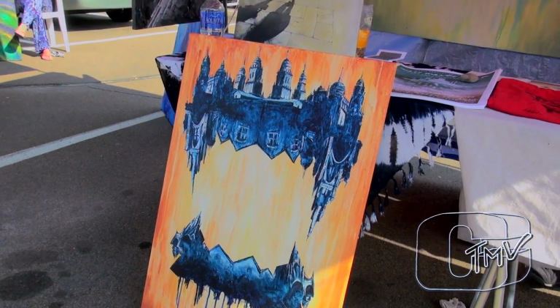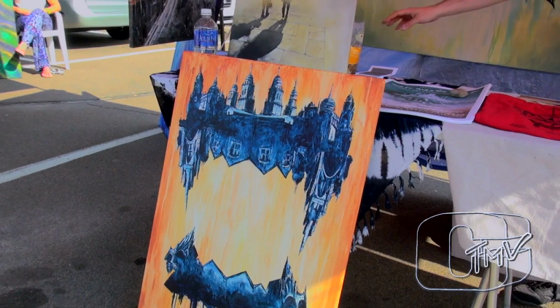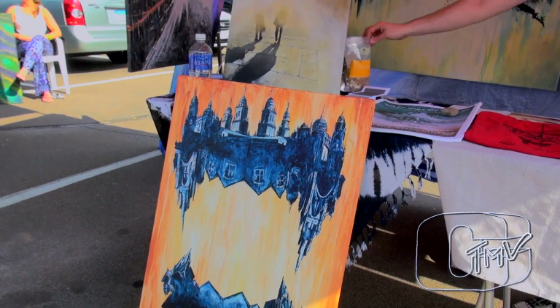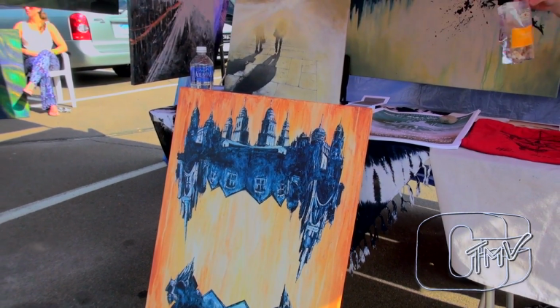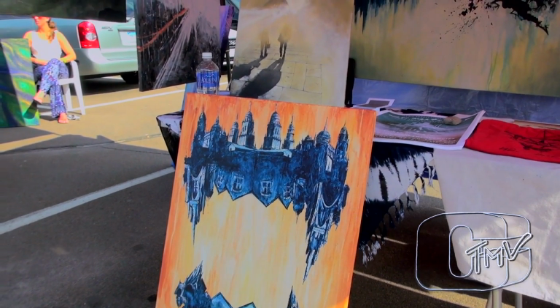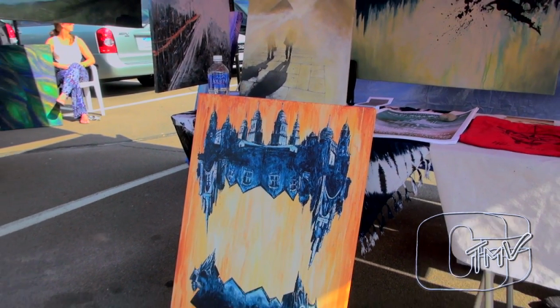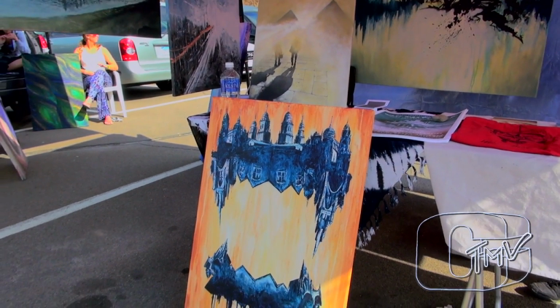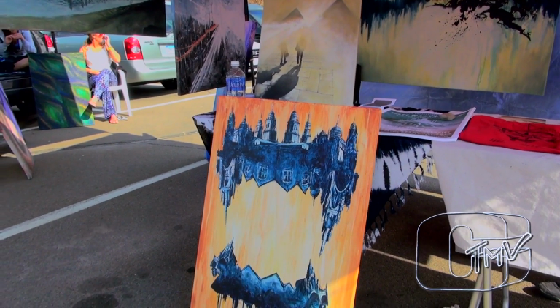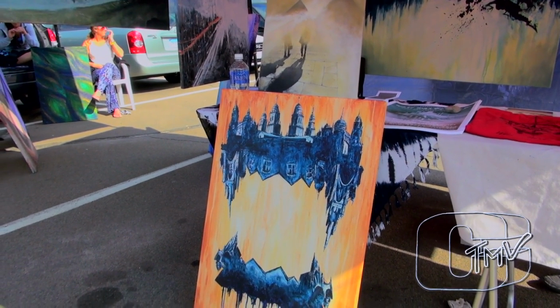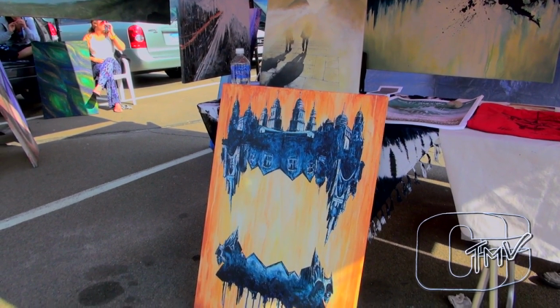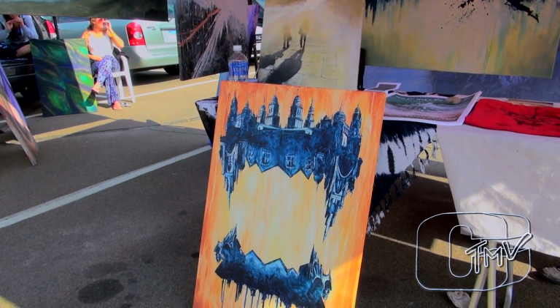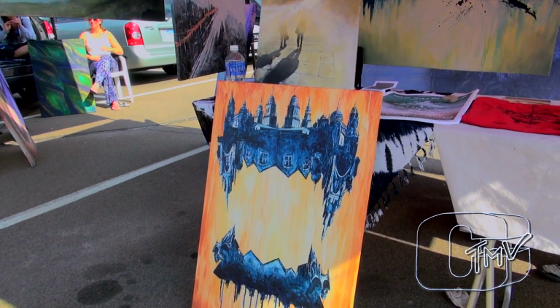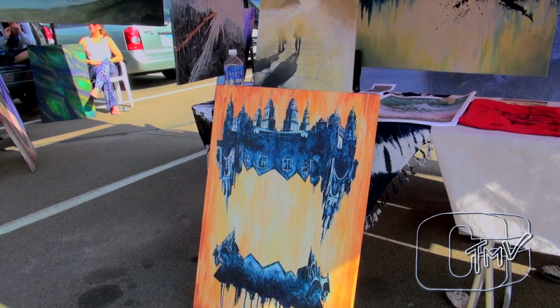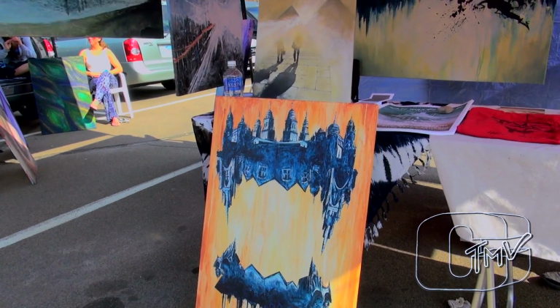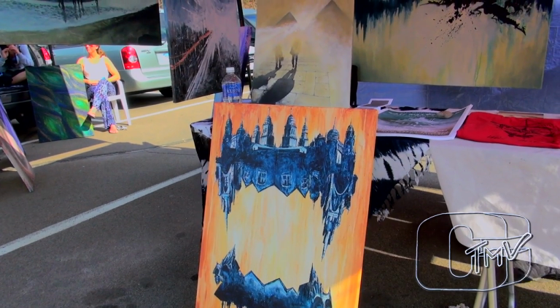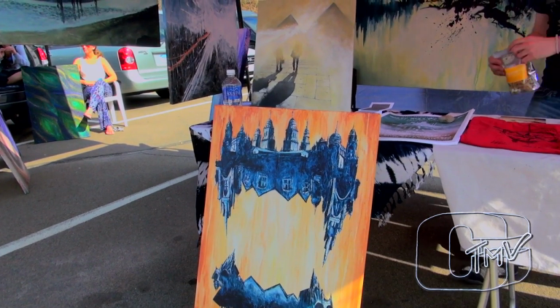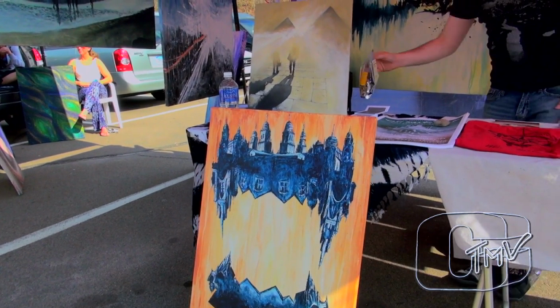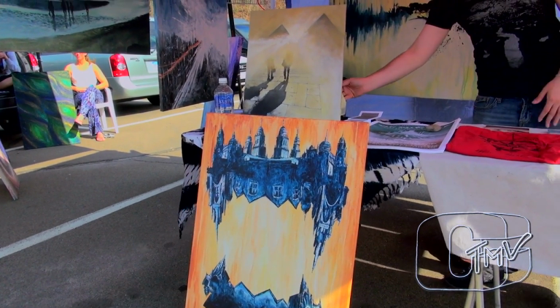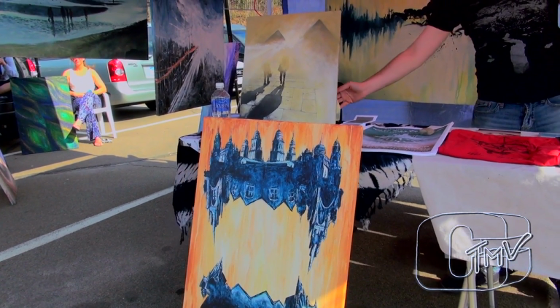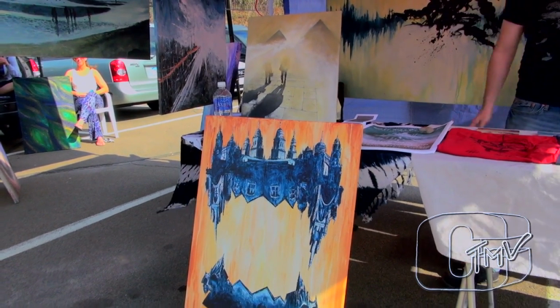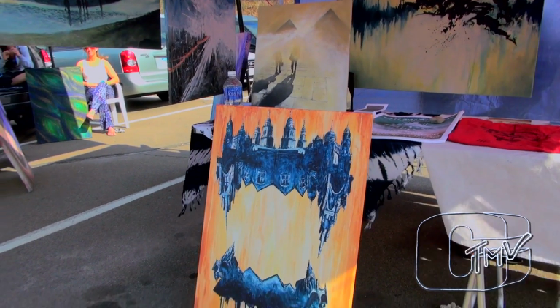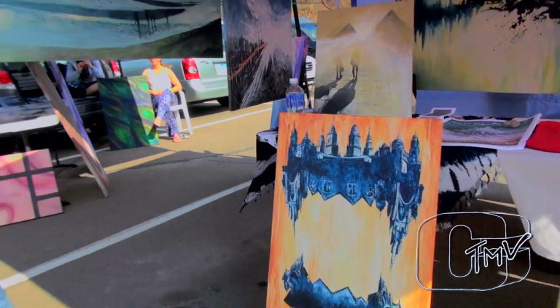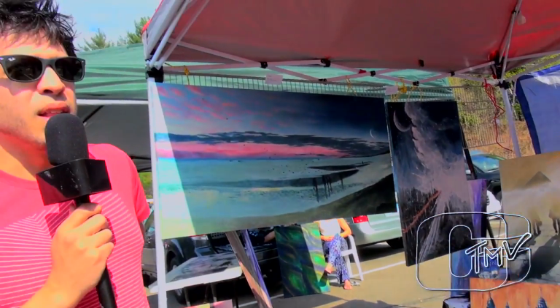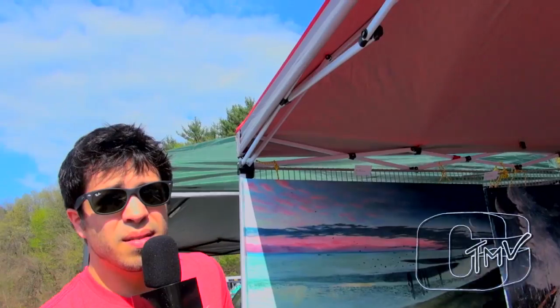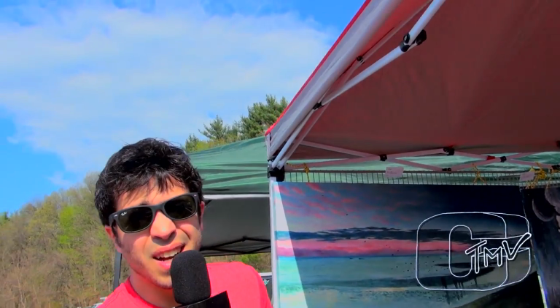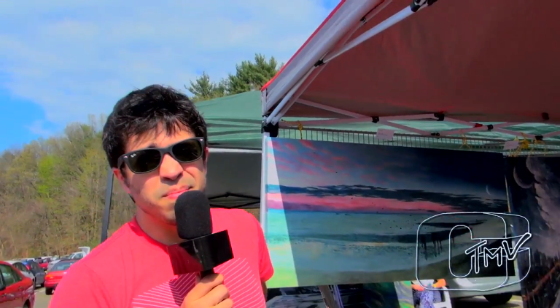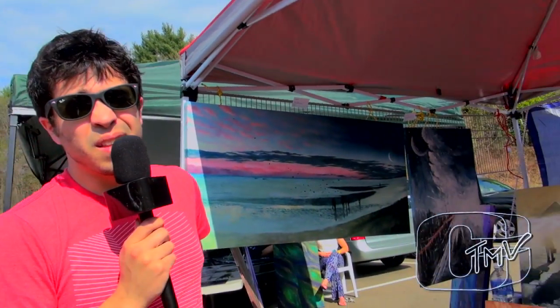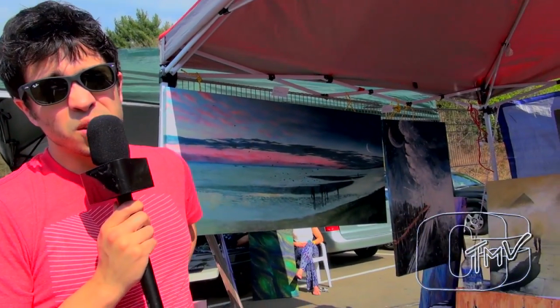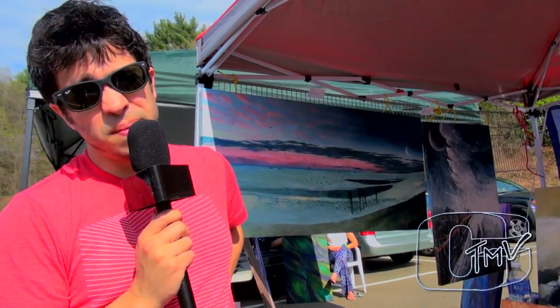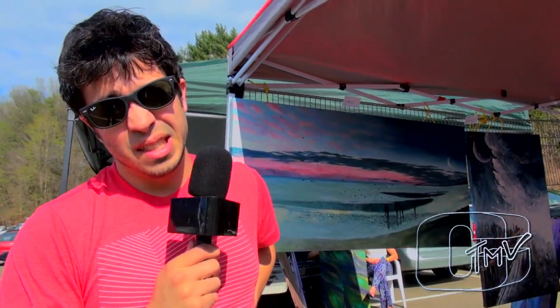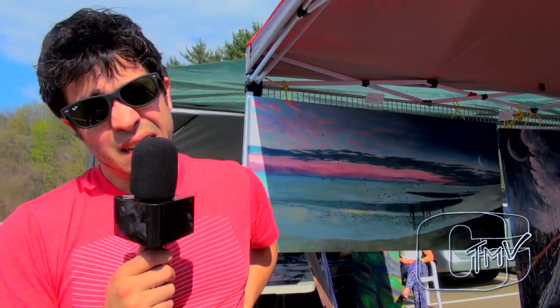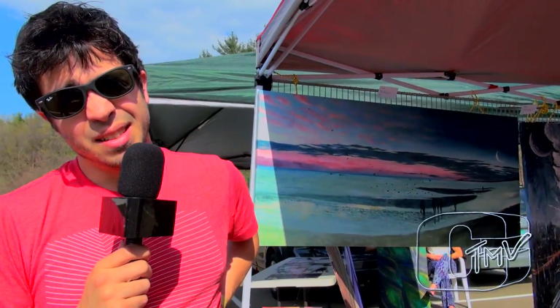None of my paintings really have any meaning to them other than what you're looking at. If I were to have an artist statement, it would be something like: I just paint what I think looks cool. Yeah, I love it.